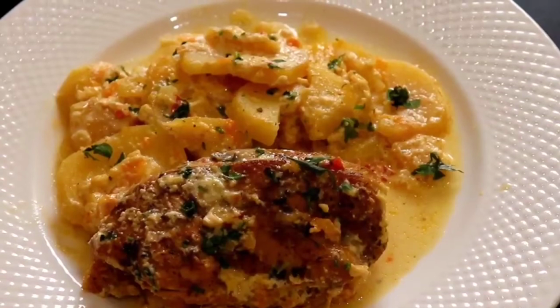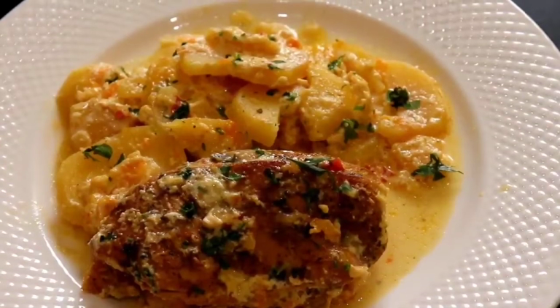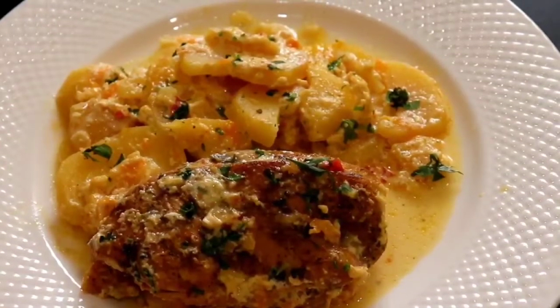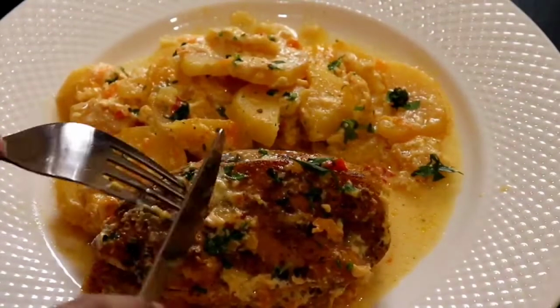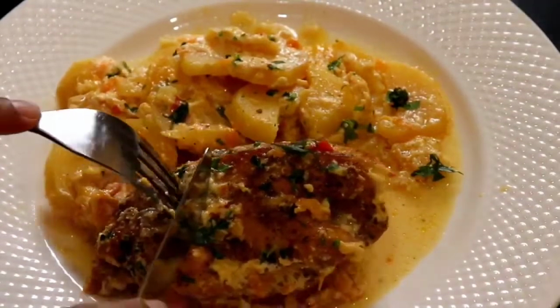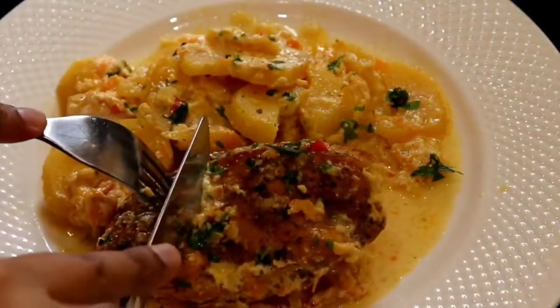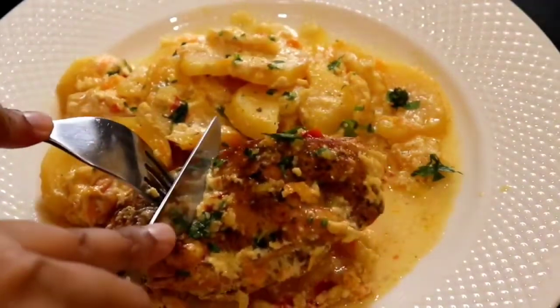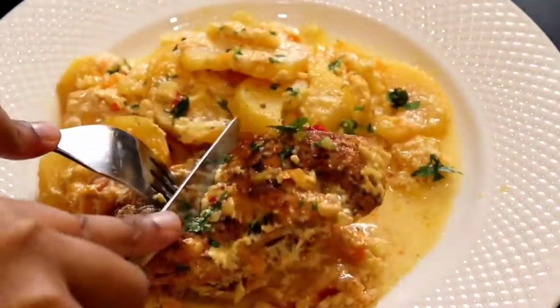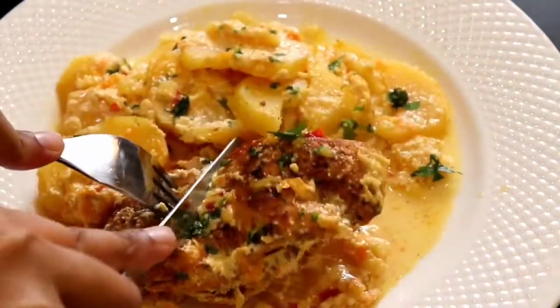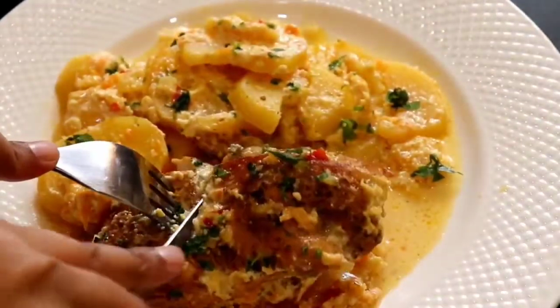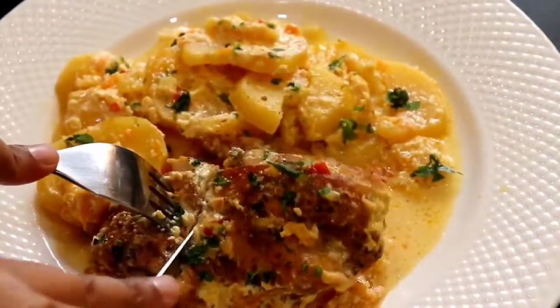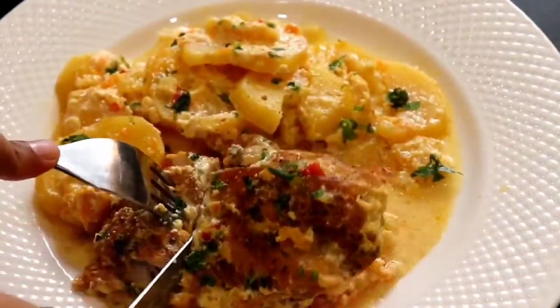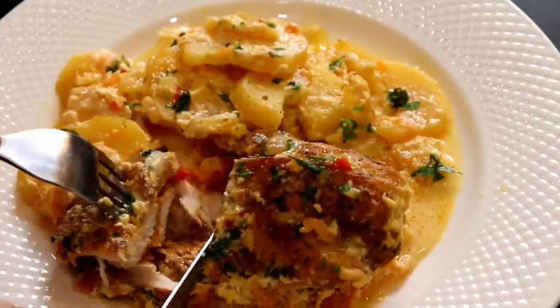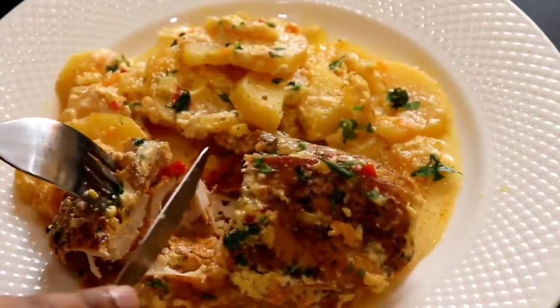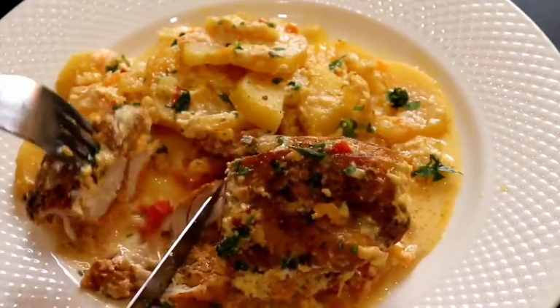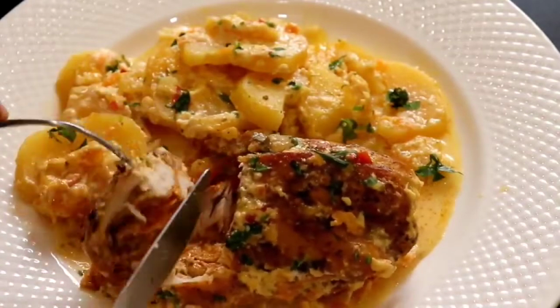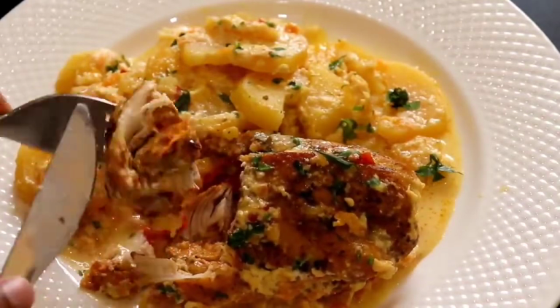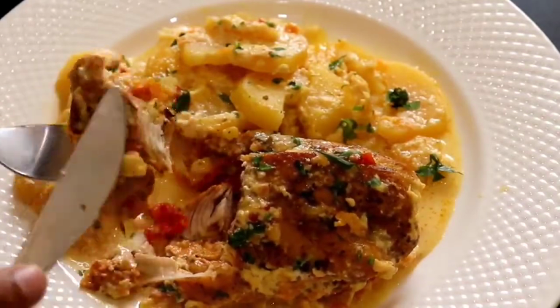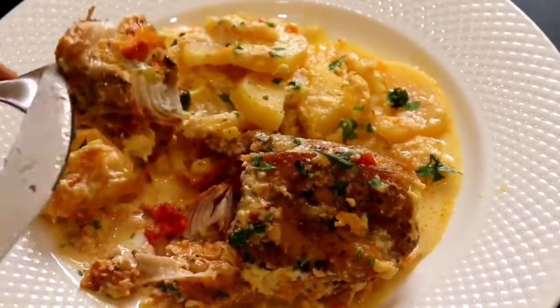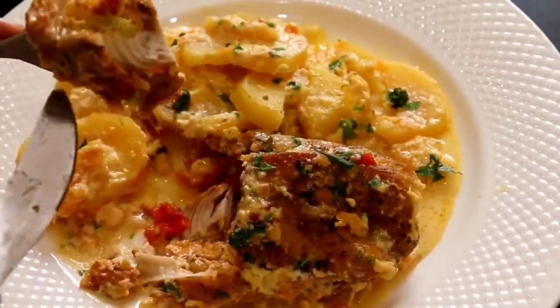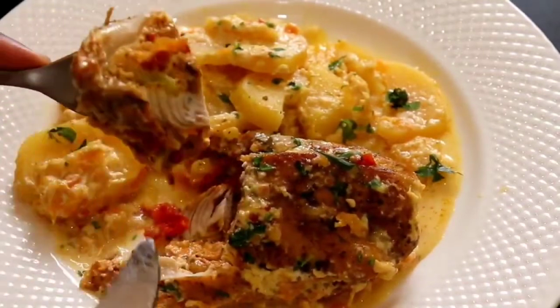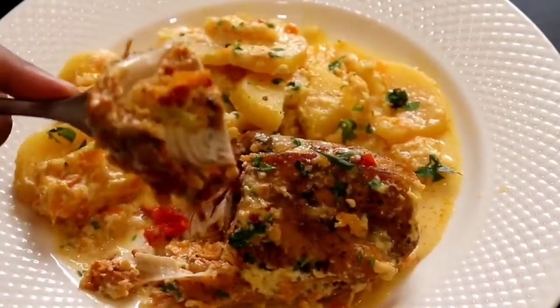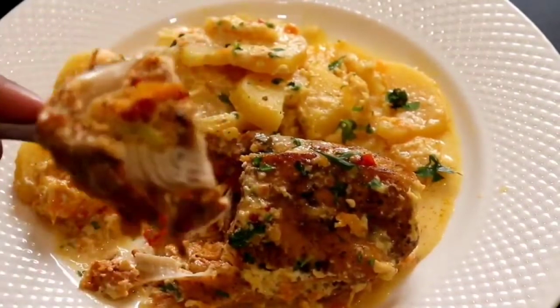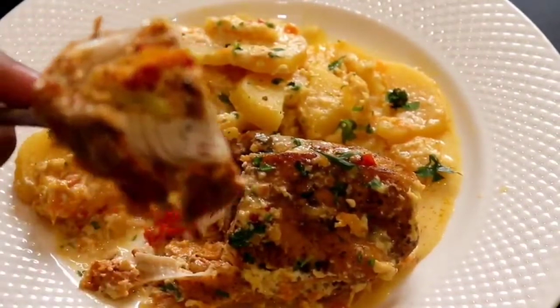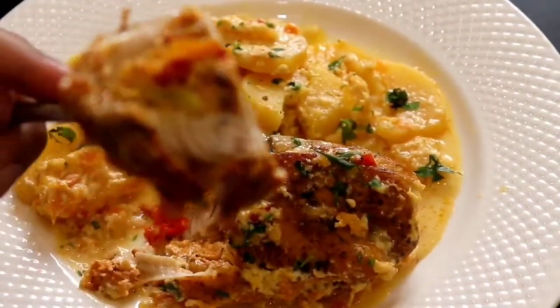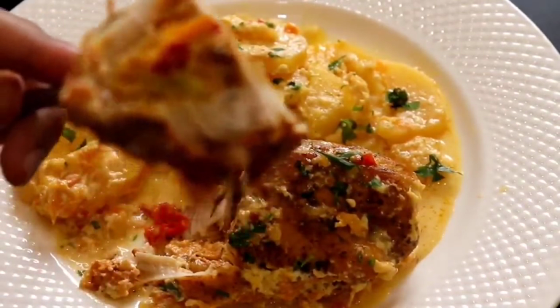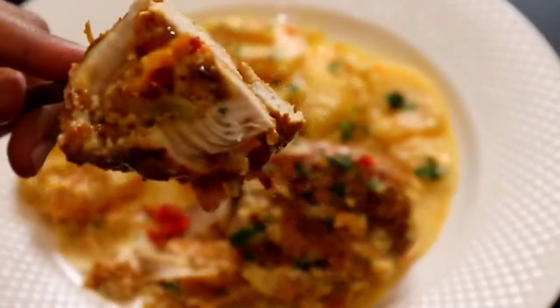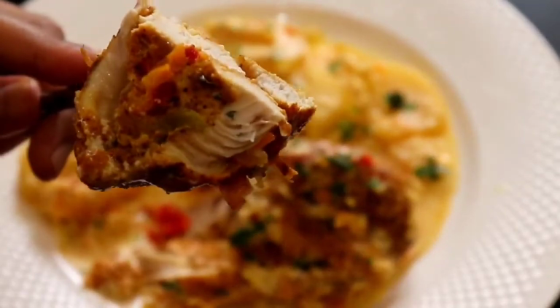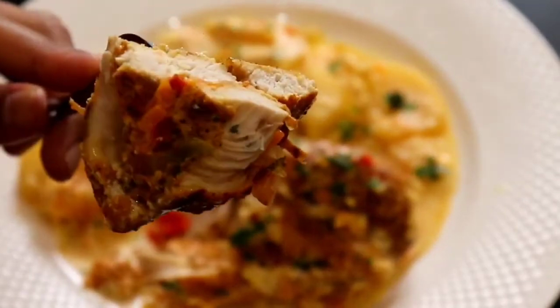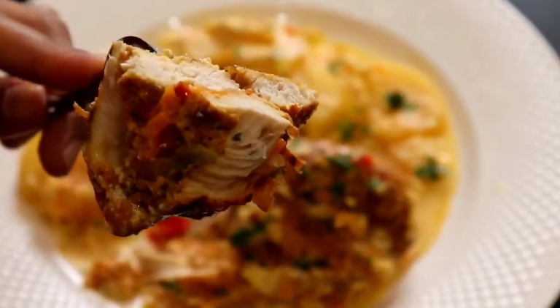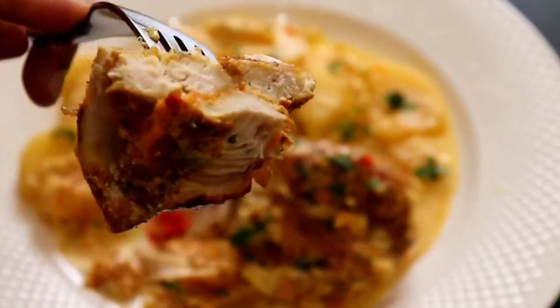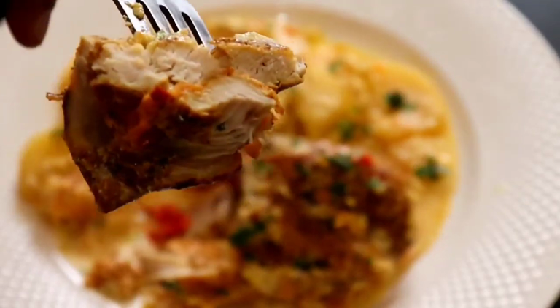Hi guys! Welcome back to my channel. I hope that you all are safe and well. In today's video, I will show you how to make stuffed chicken breasts with these delicious creamy potatoes. Enjoy!